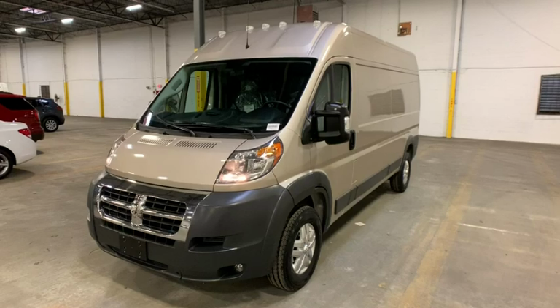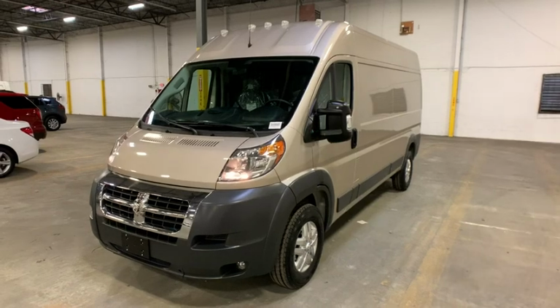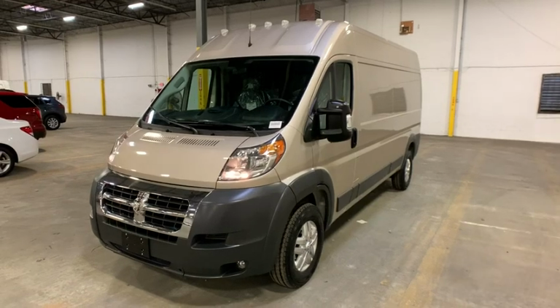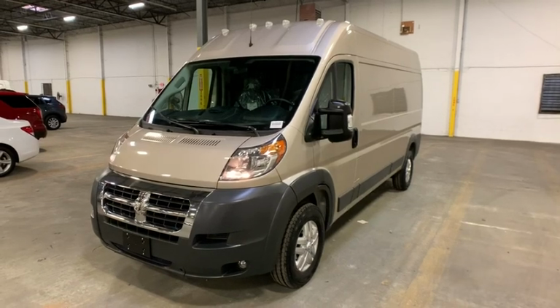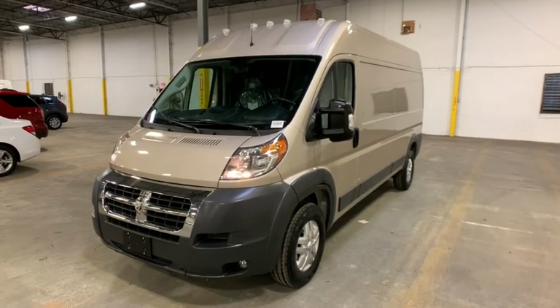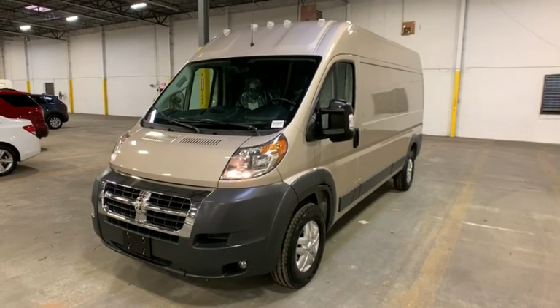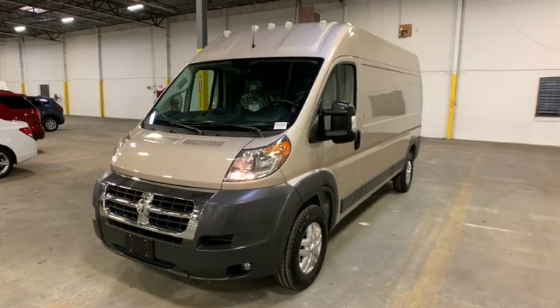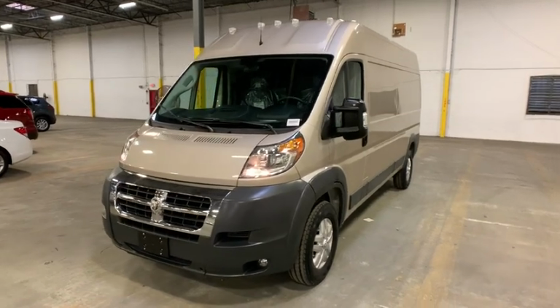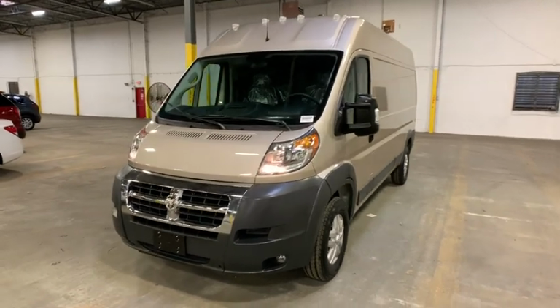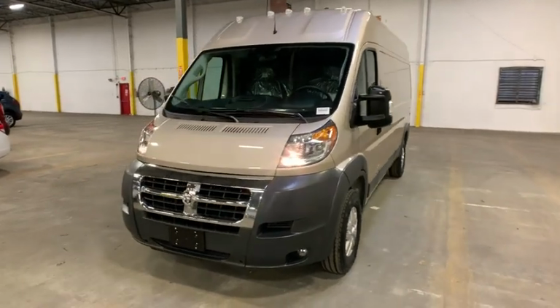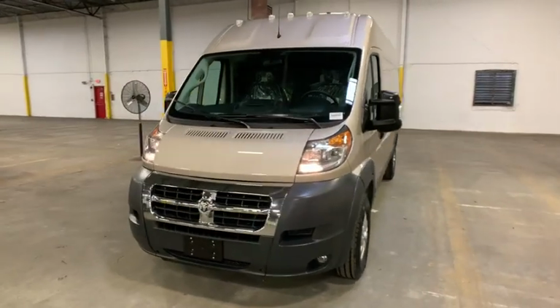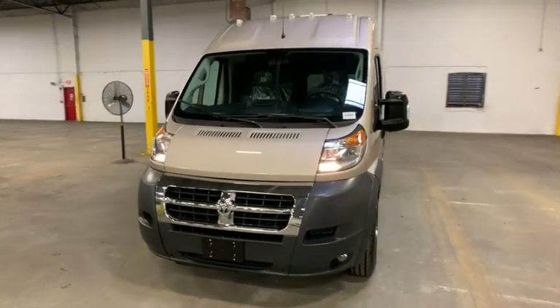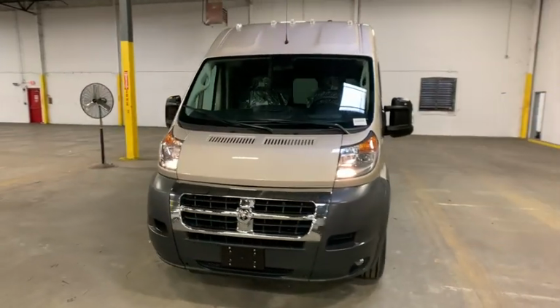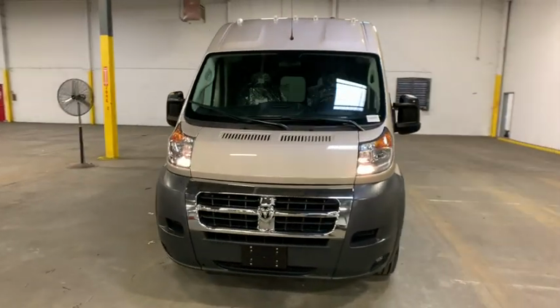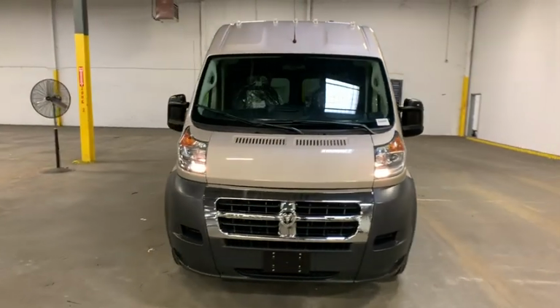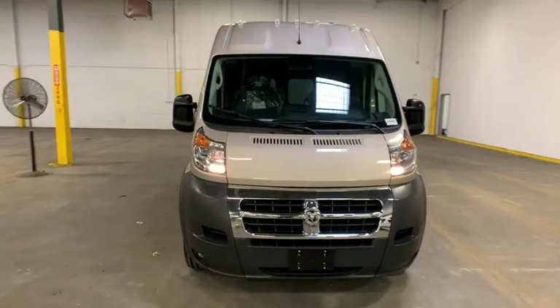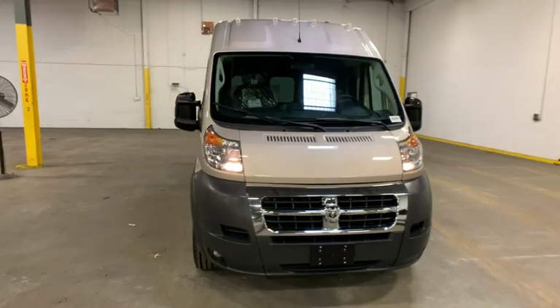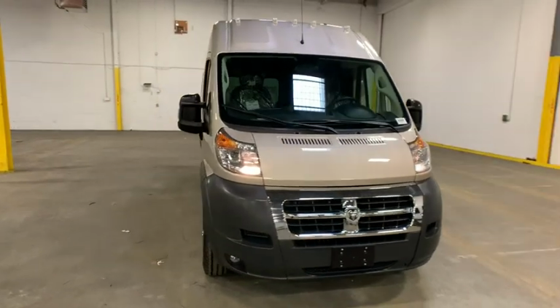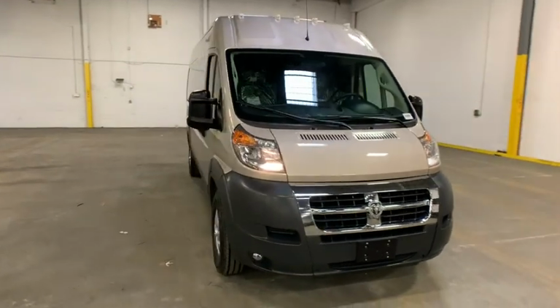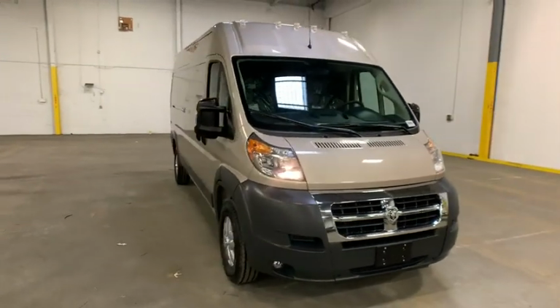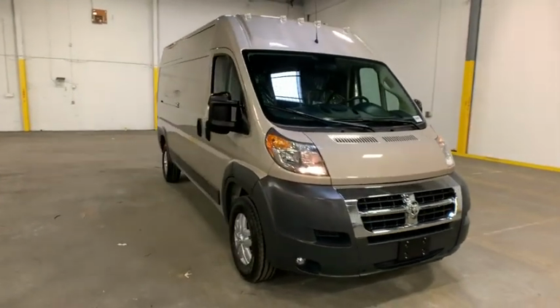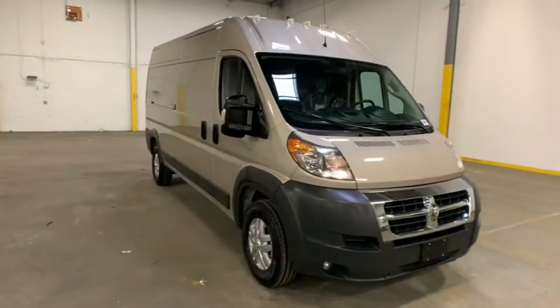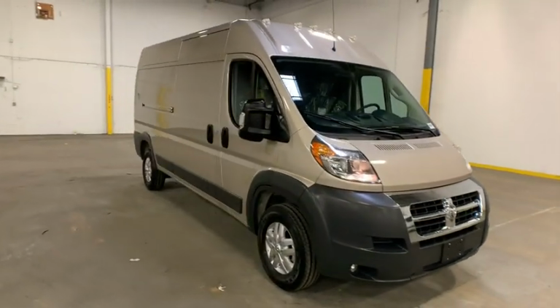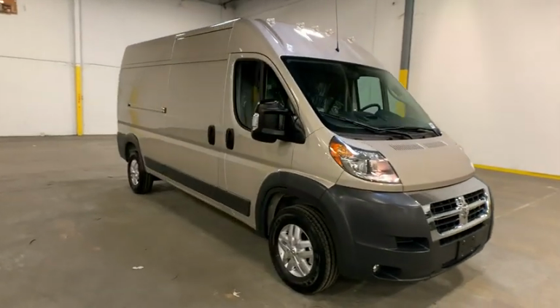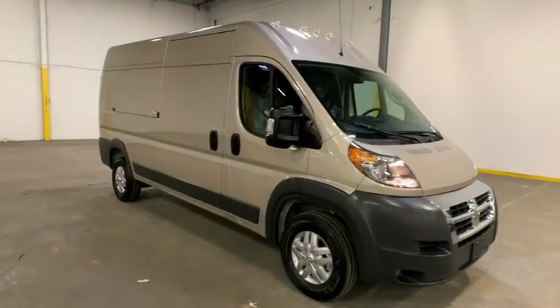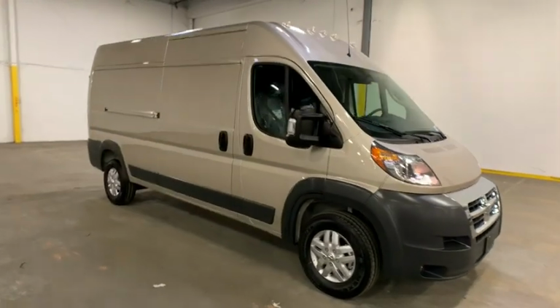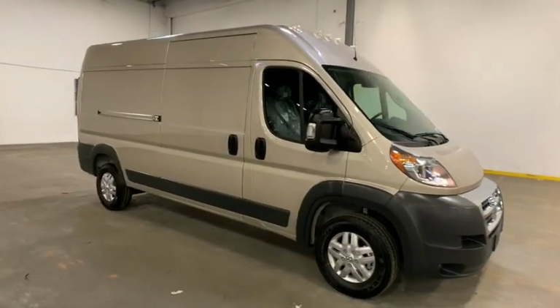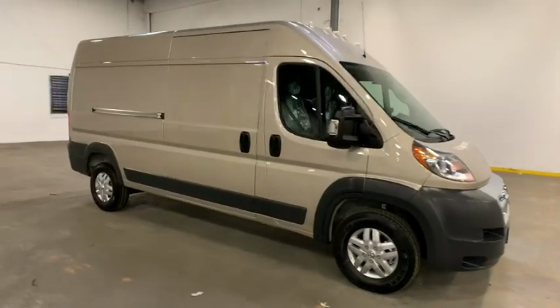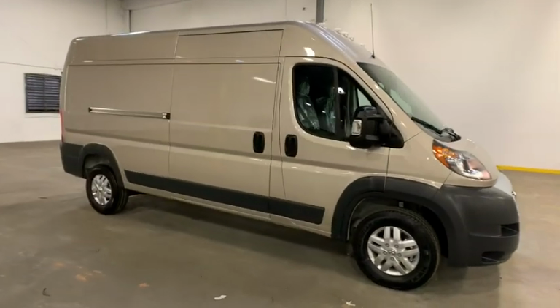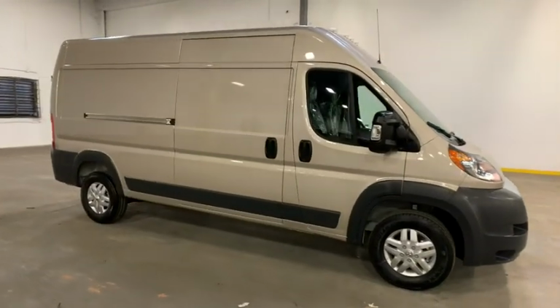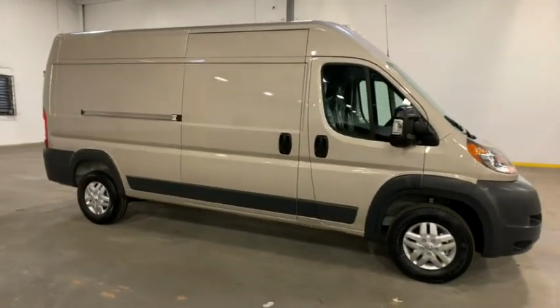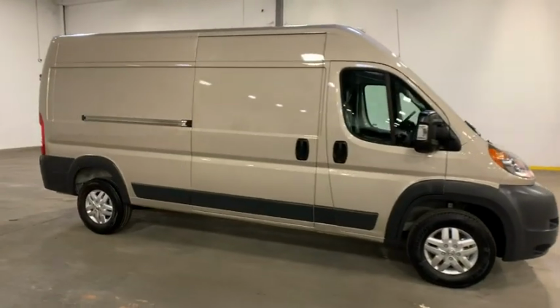Come test drive the 2018 Ram Promaster. Ram Promaster provides superior on-the-job performance while helping your business carry more to more places.